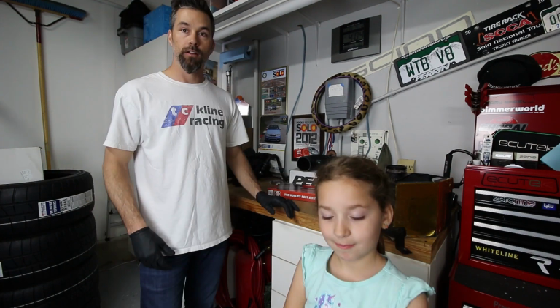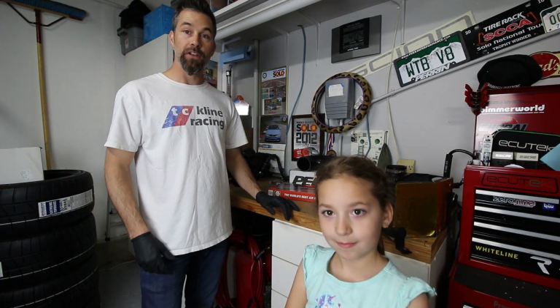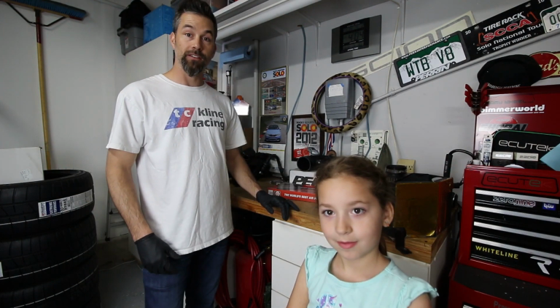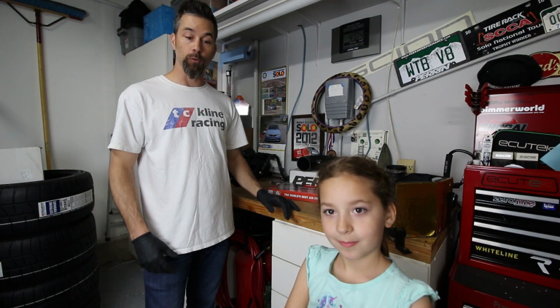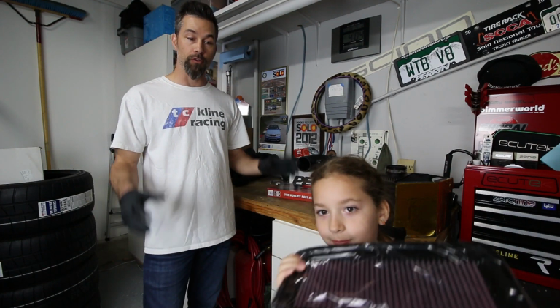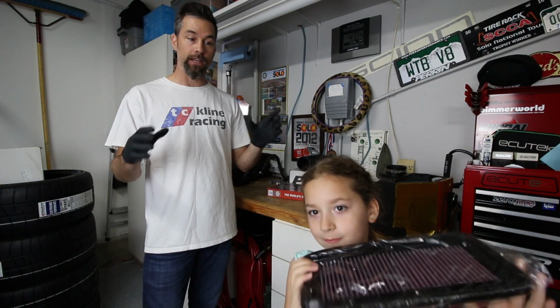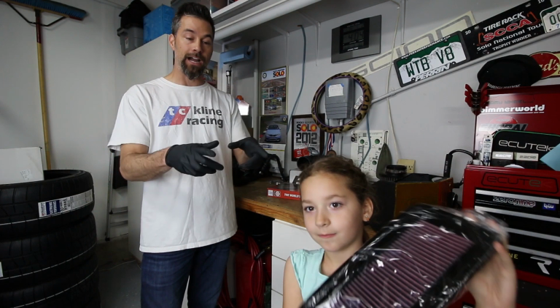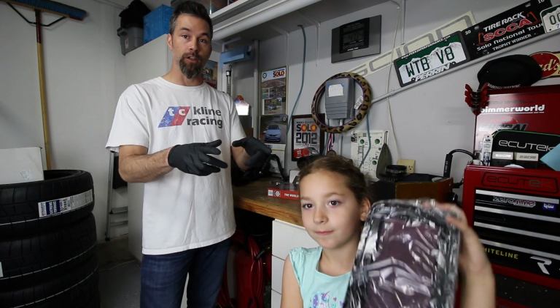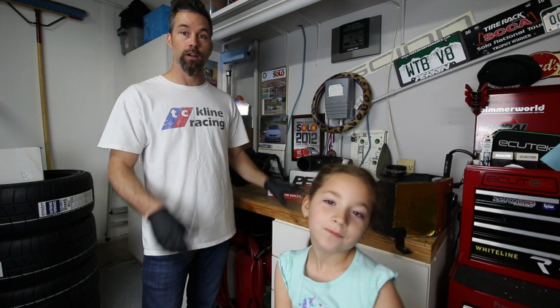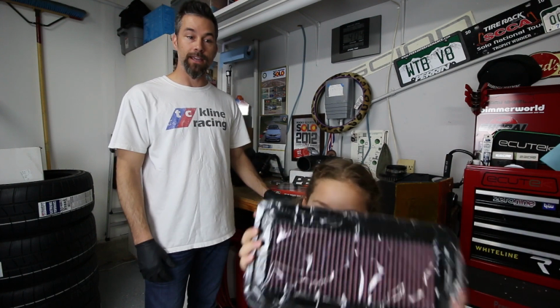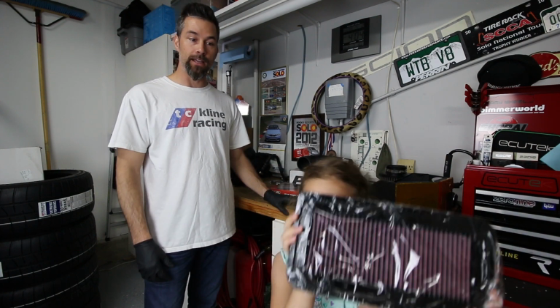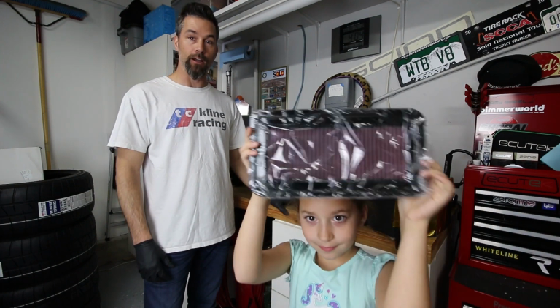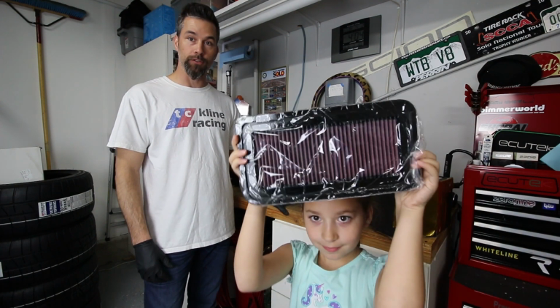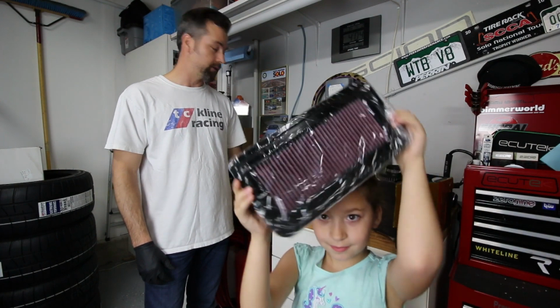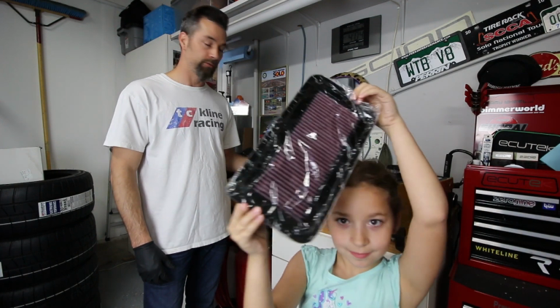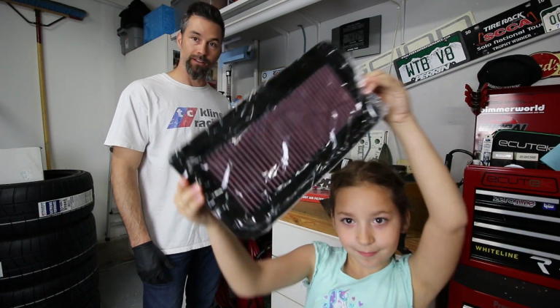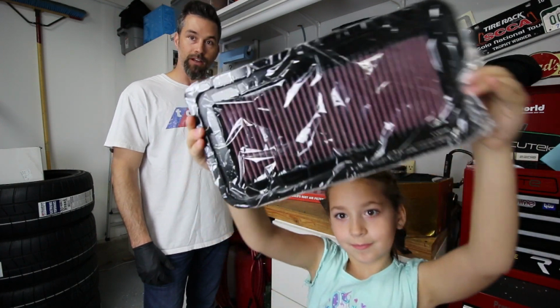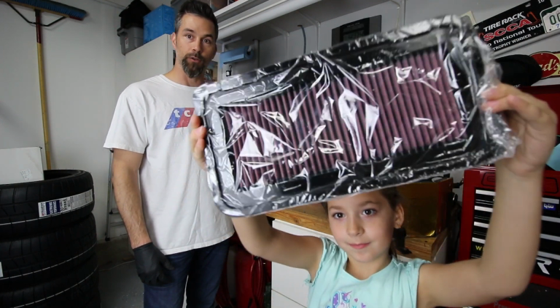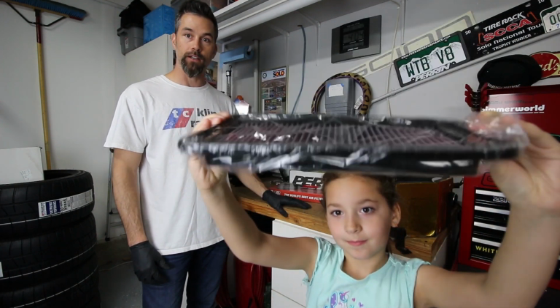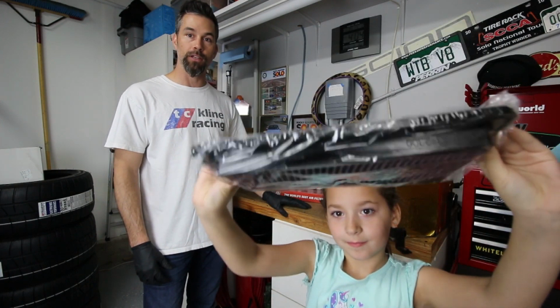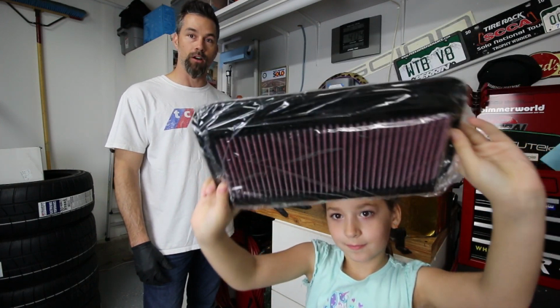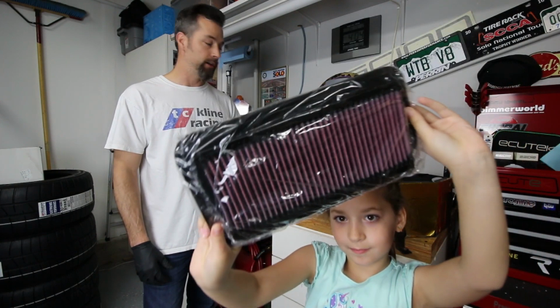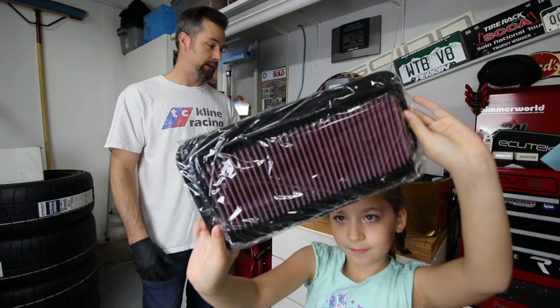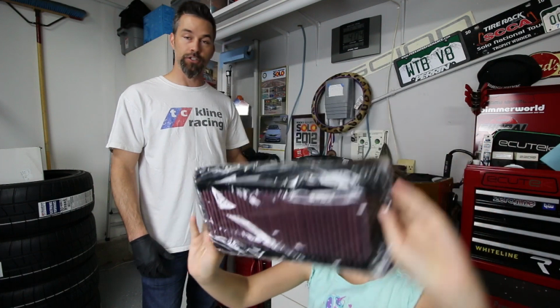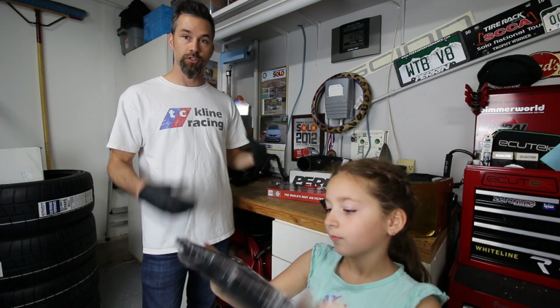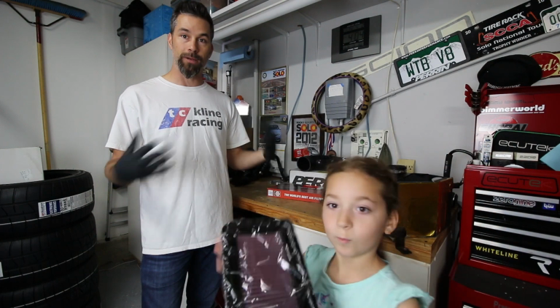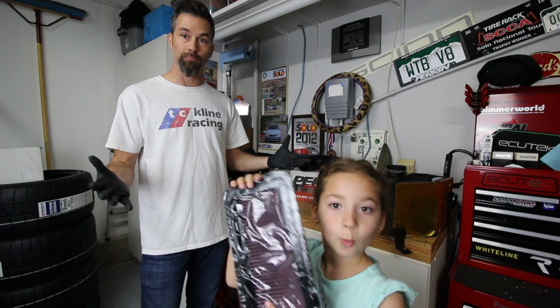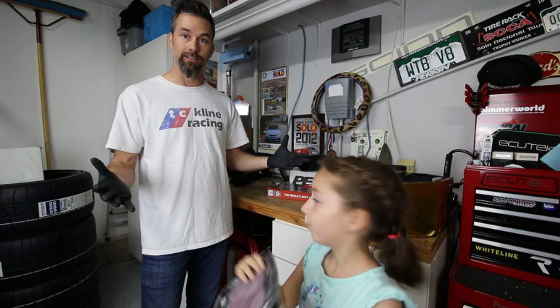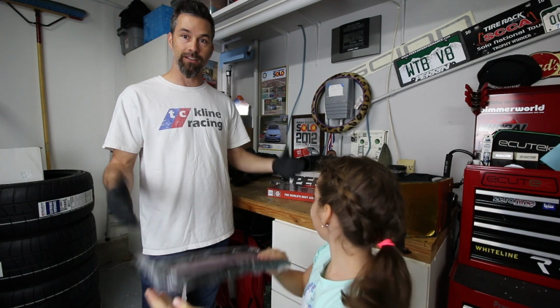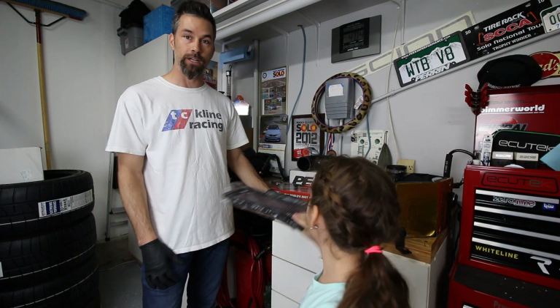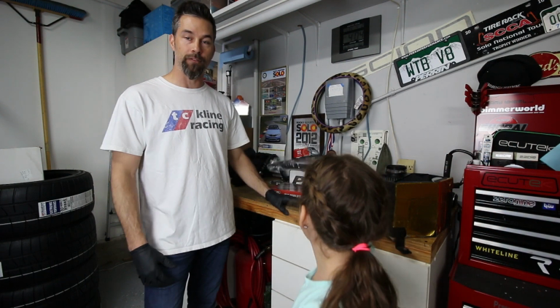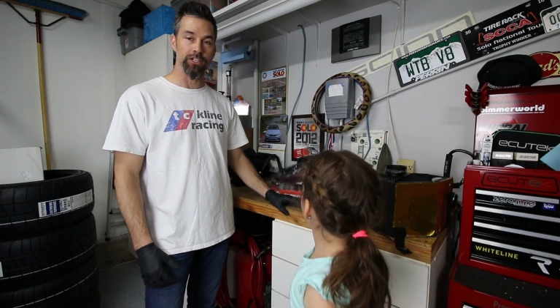To finish things off, we're going to throw in a high flow K&N air filter to replace the stock filter that comes in the car, and that should just about complete this remodification.